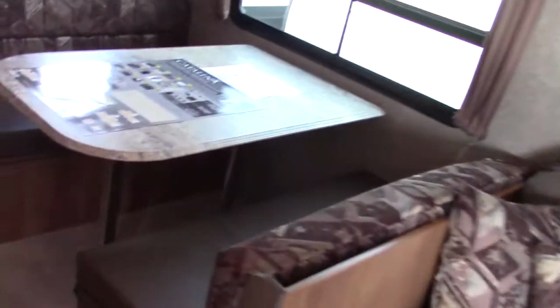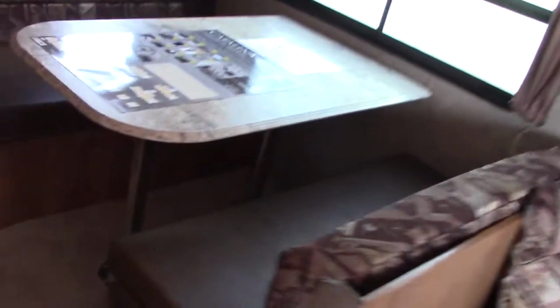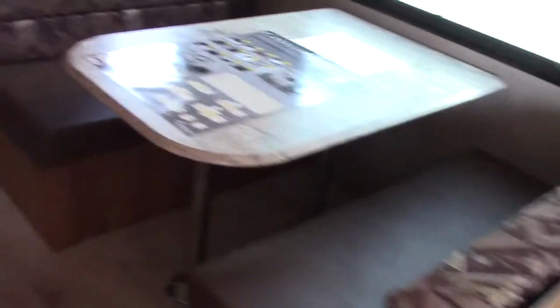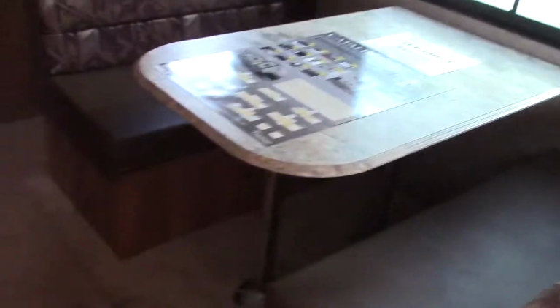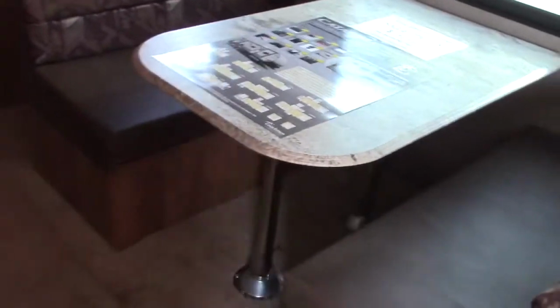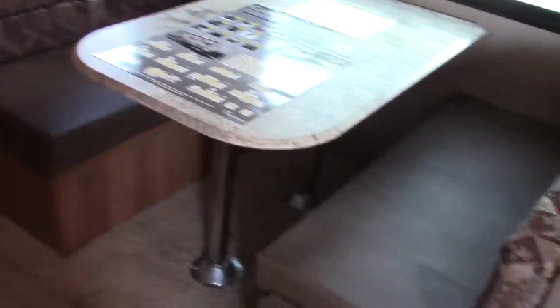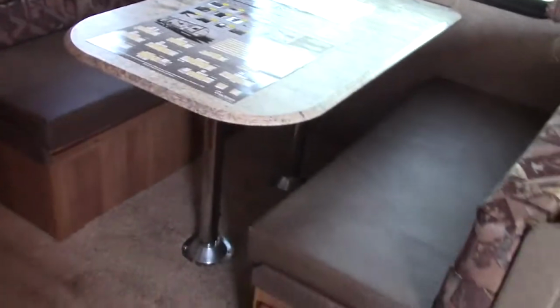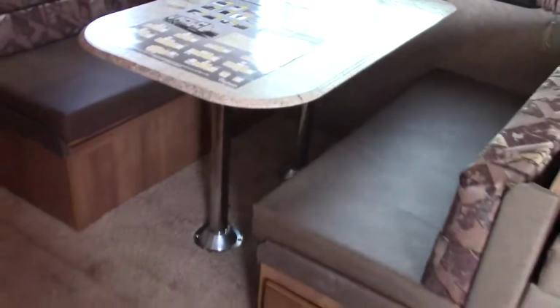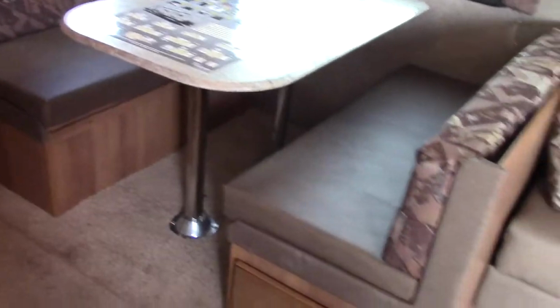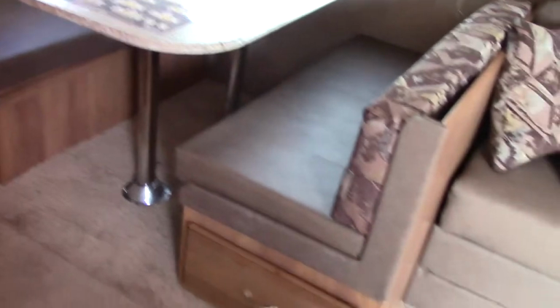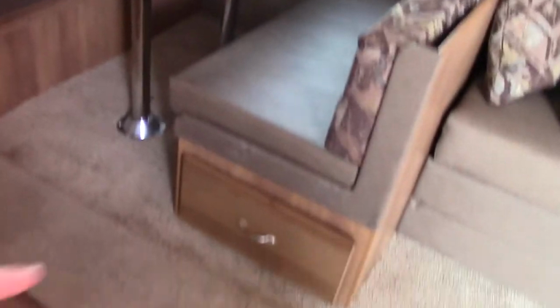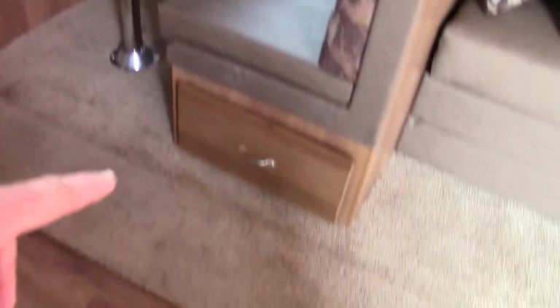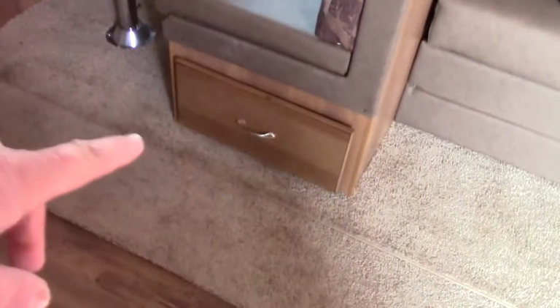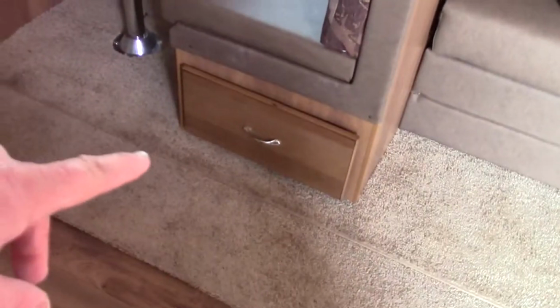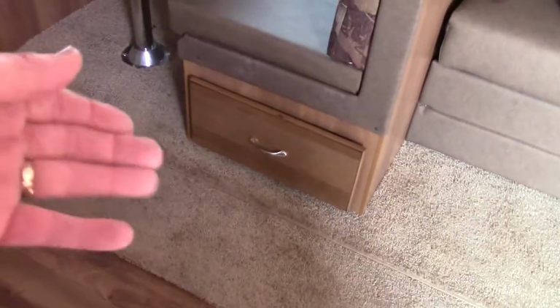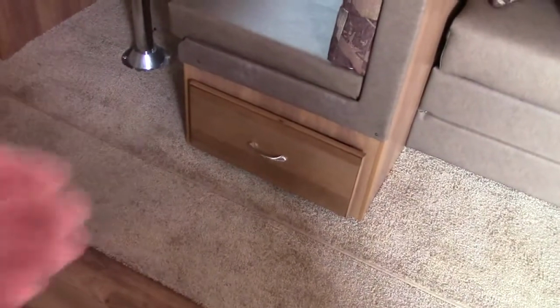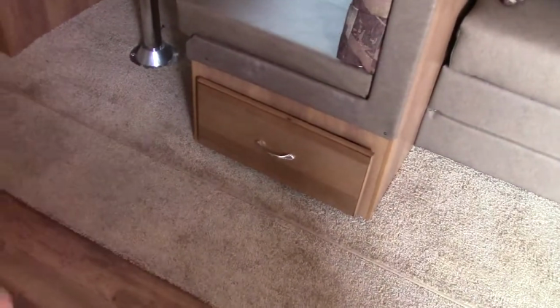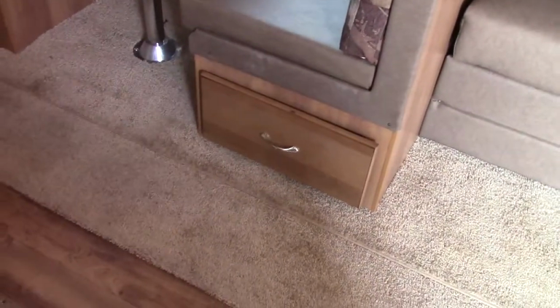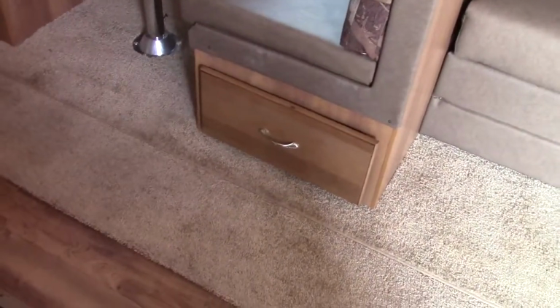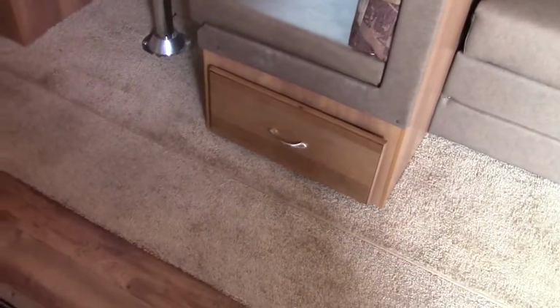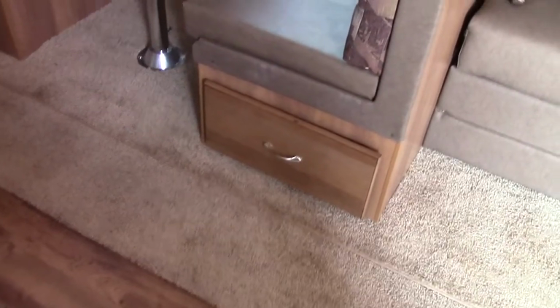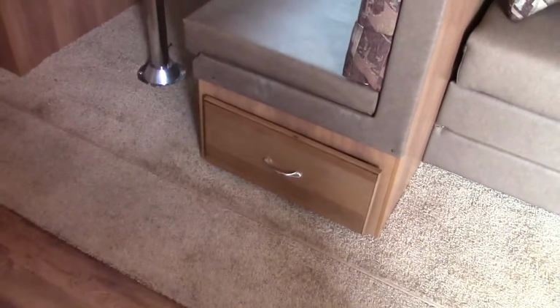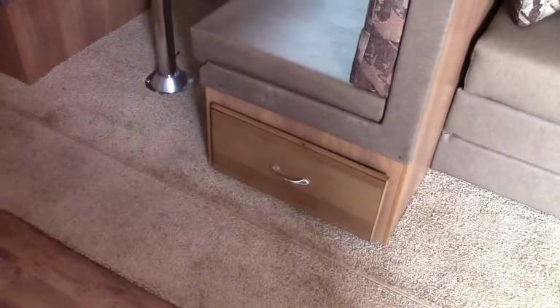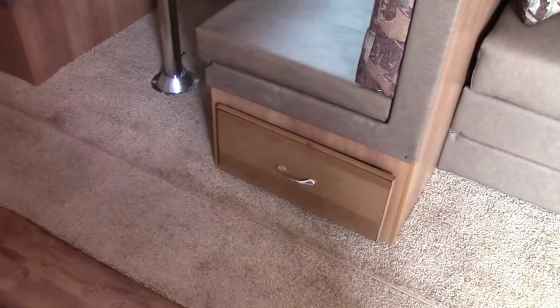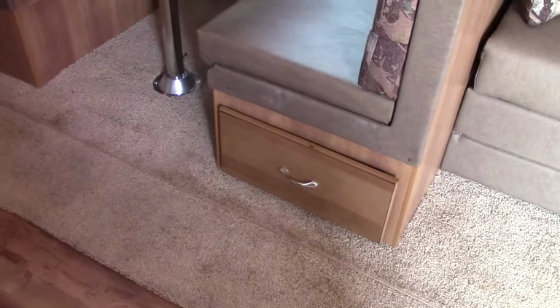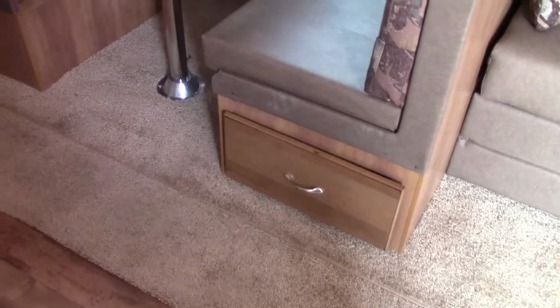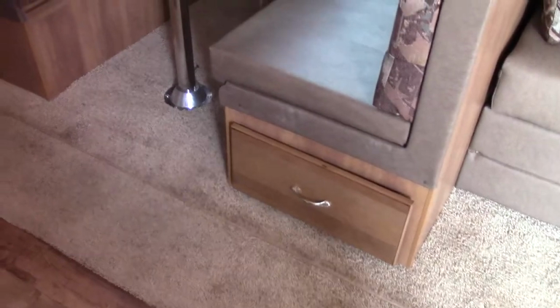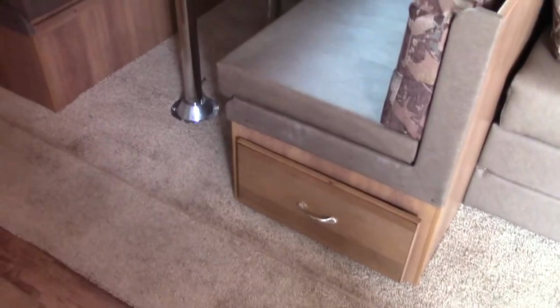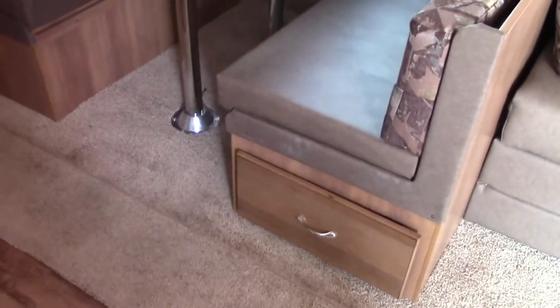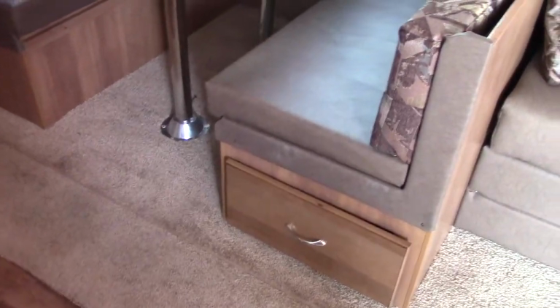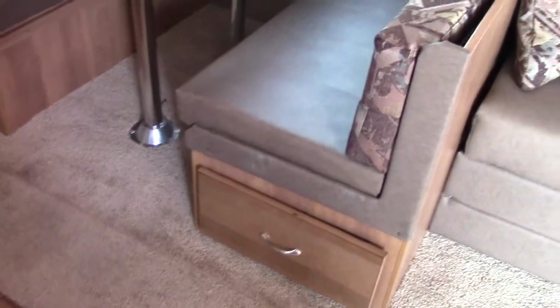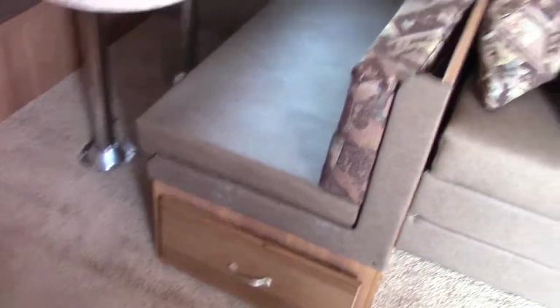We have a booth dinette, and underneath the booth we have a 38-inch storage drawer for pots and pans, electric skillets, or overflow kitchen items.